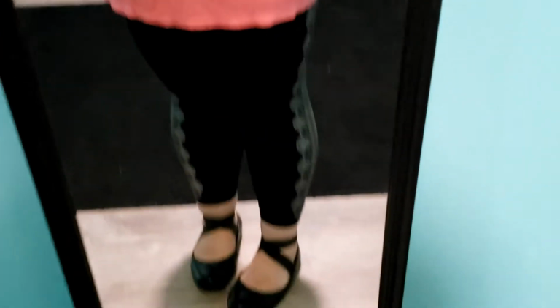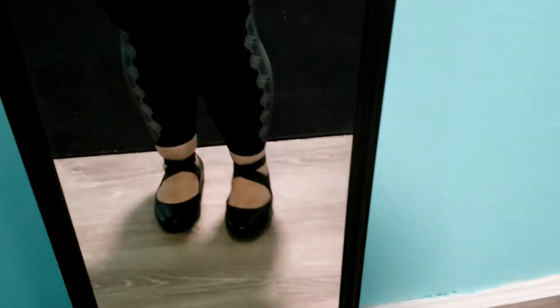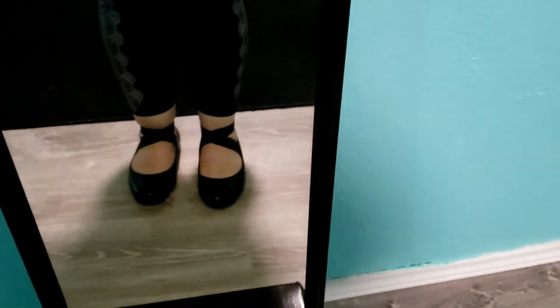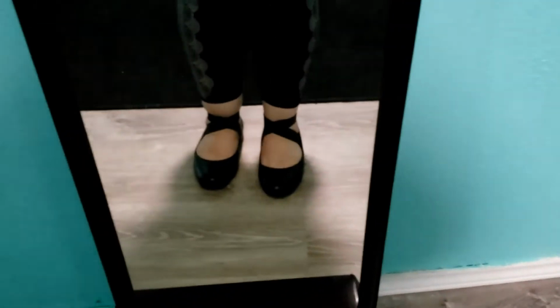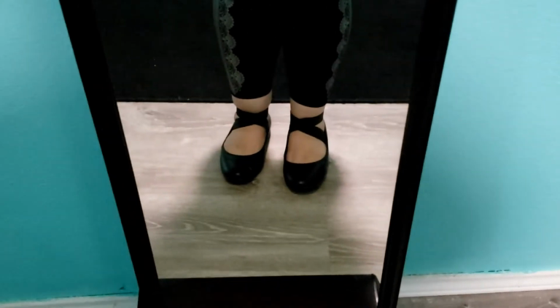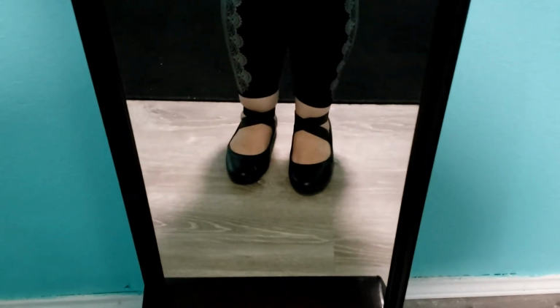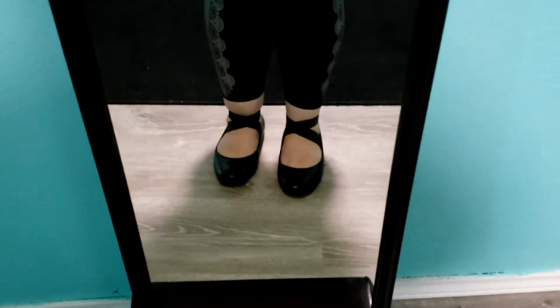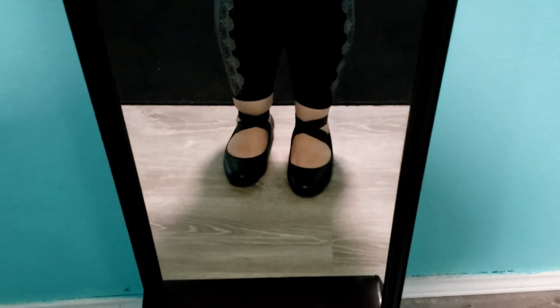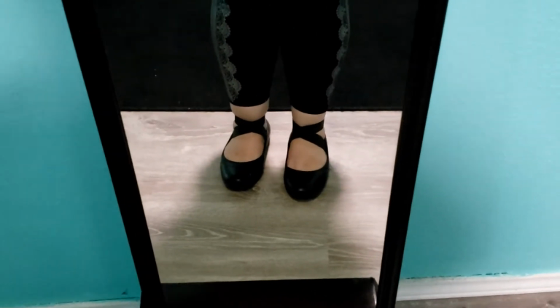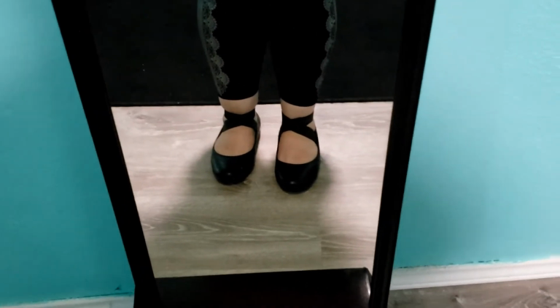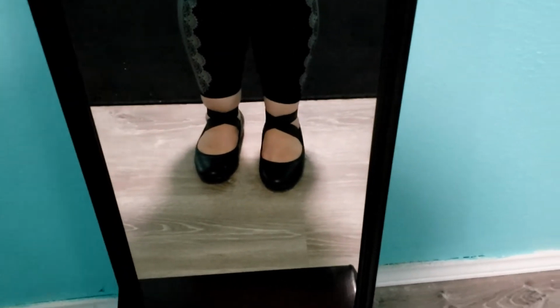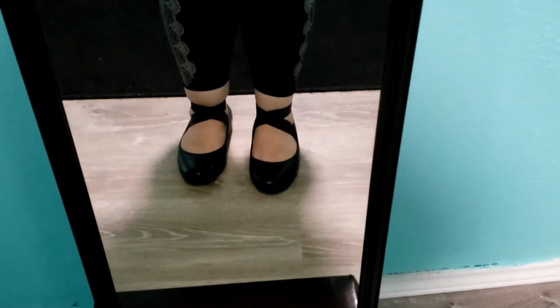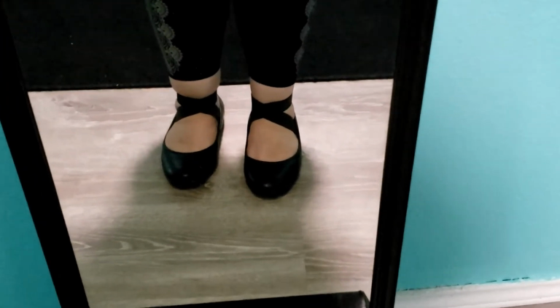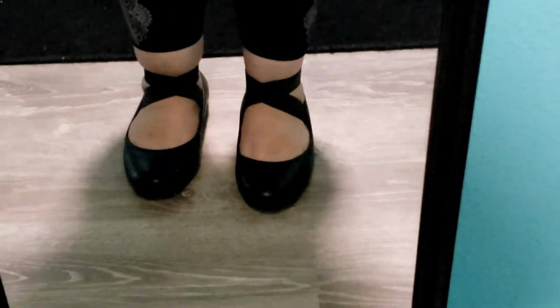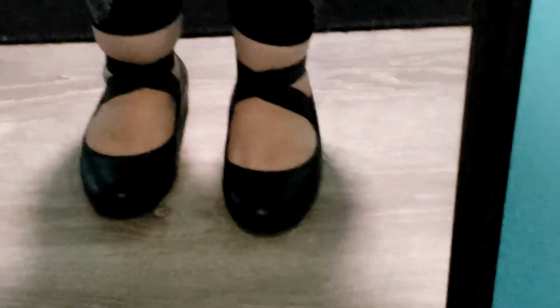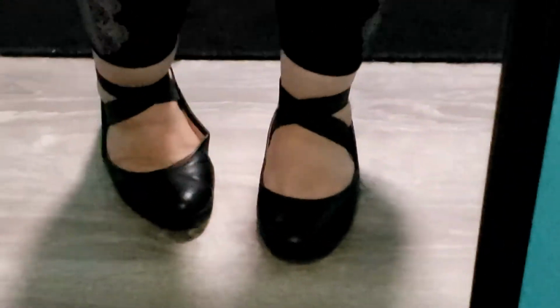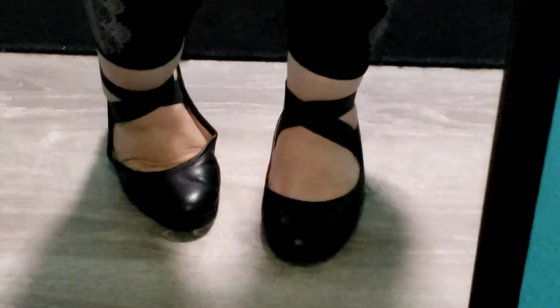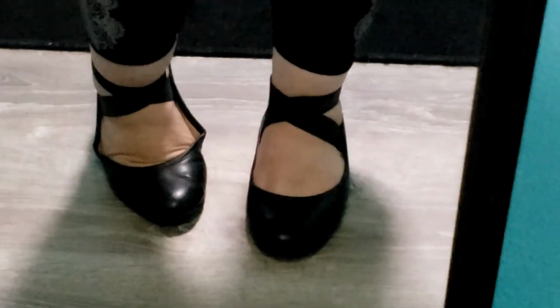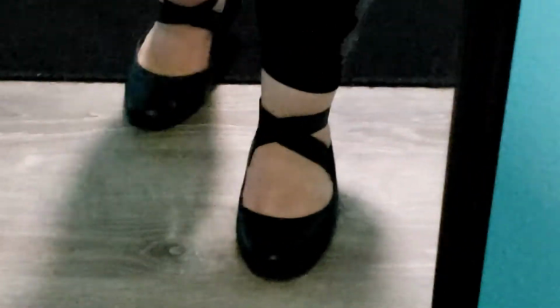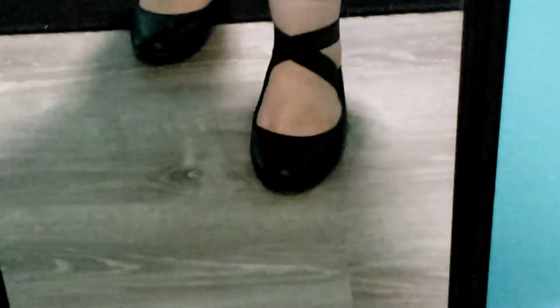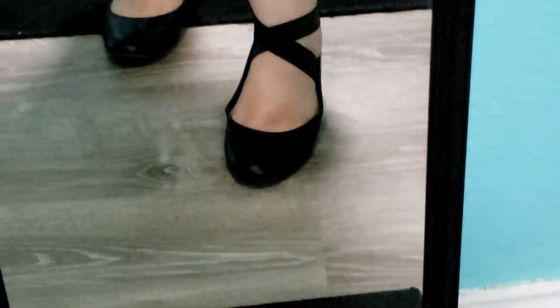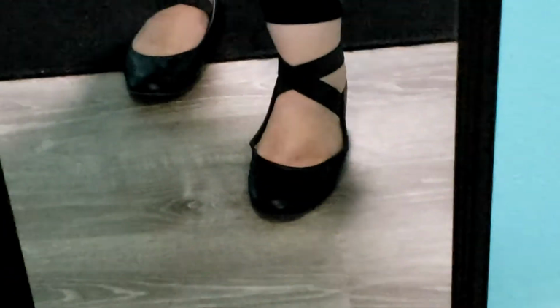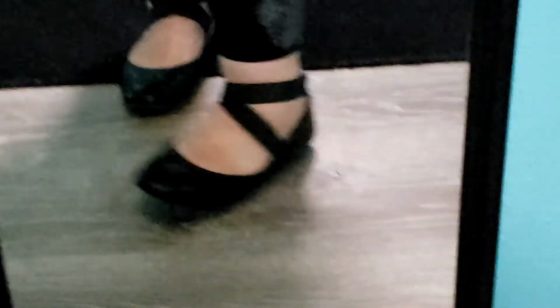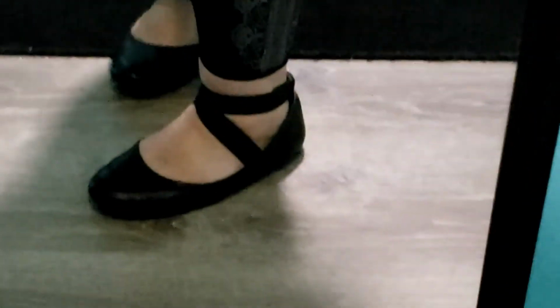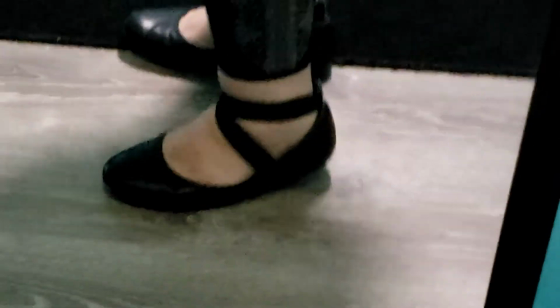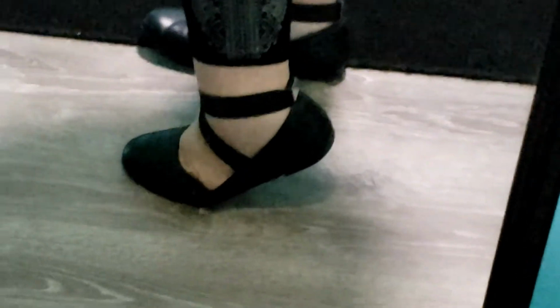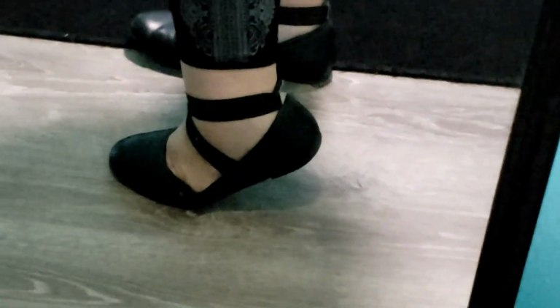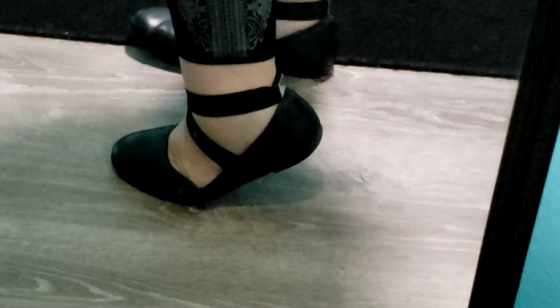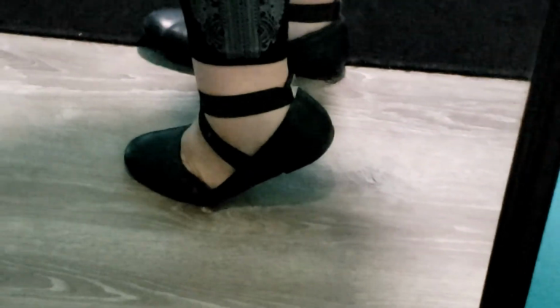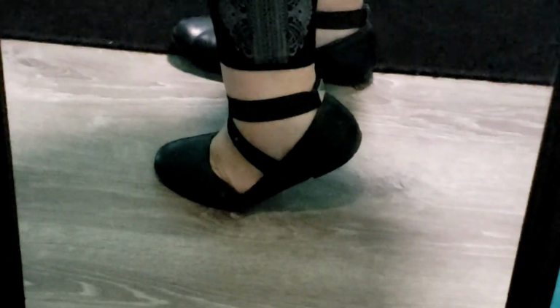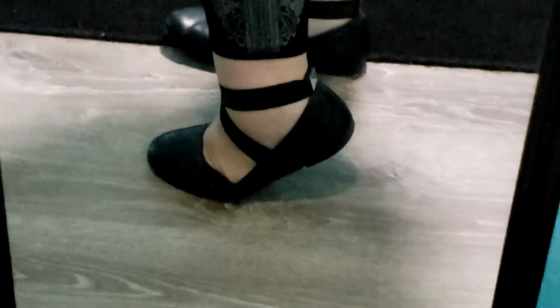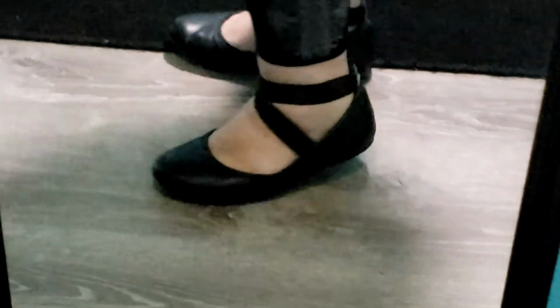And then on my feet, I'm wearing these flats that are from Torrid. And as you can see, they have the crisscrossing band there at the ankle. And then on the back, they do have a cute little square stud.